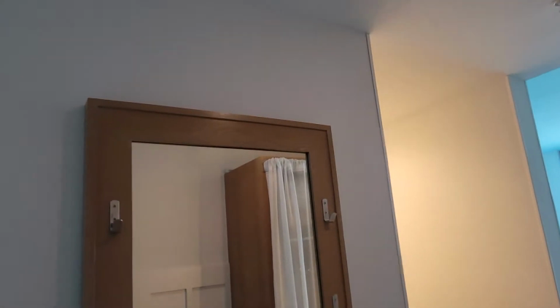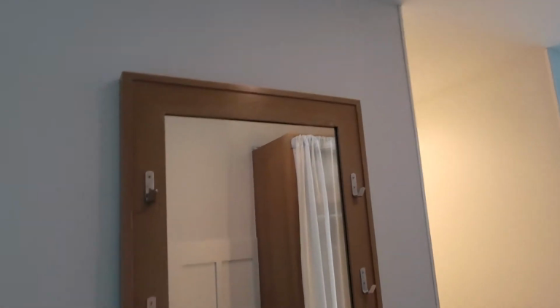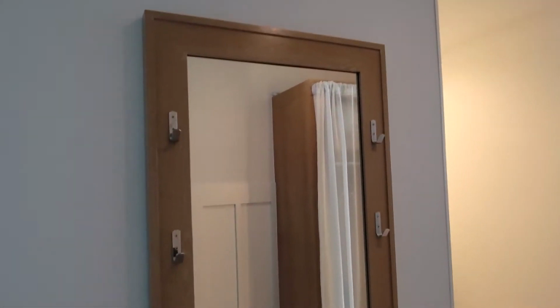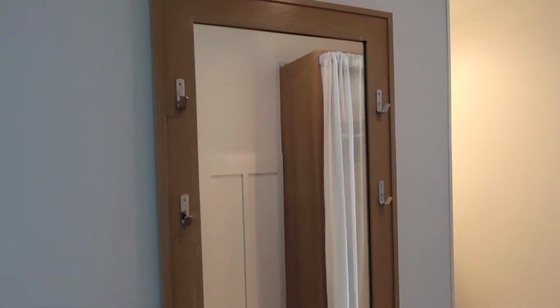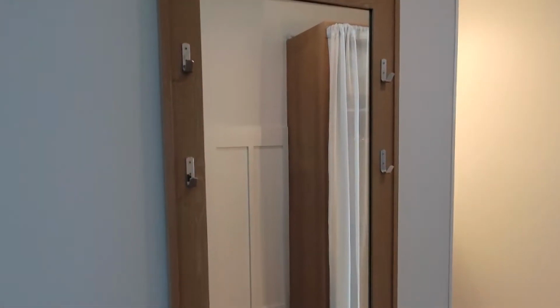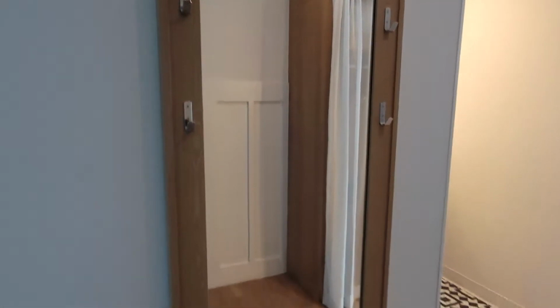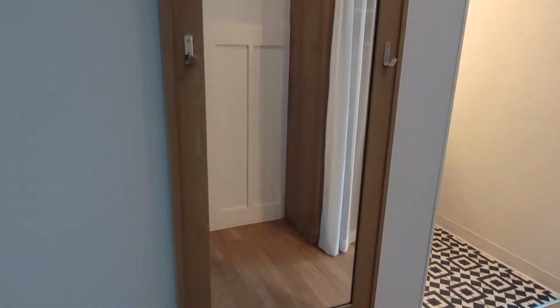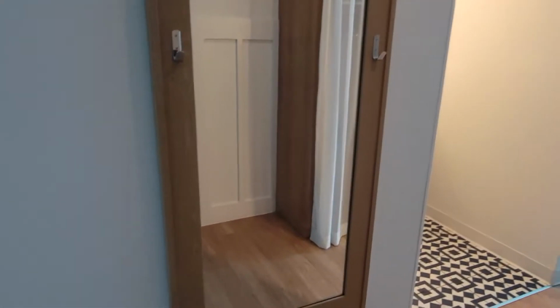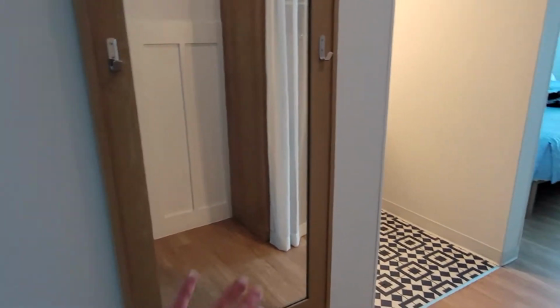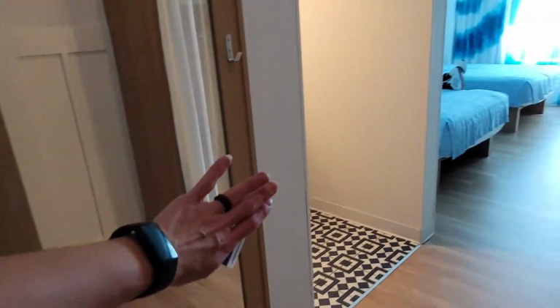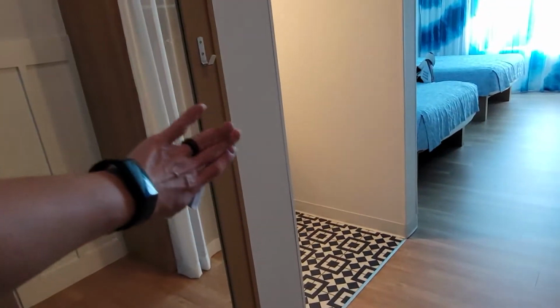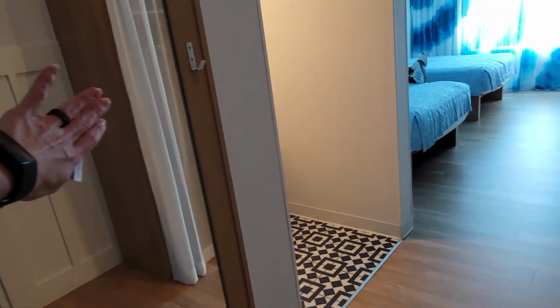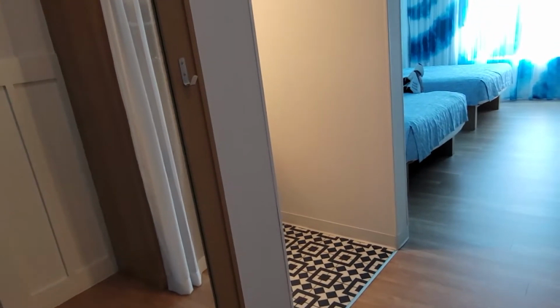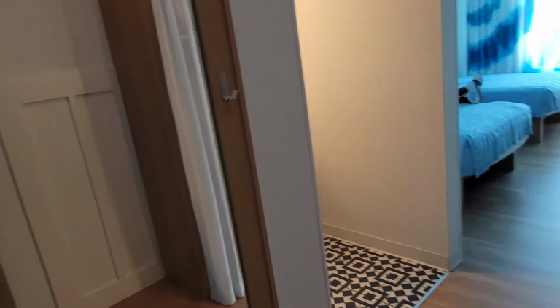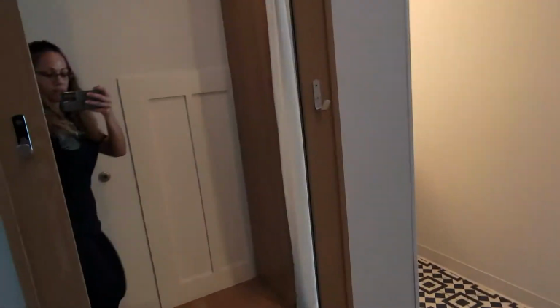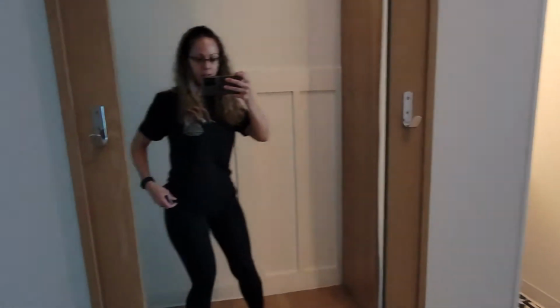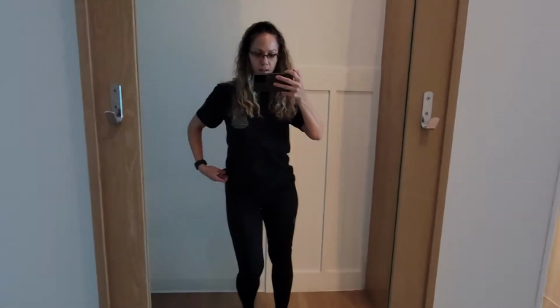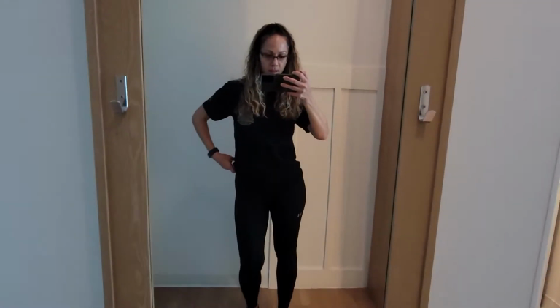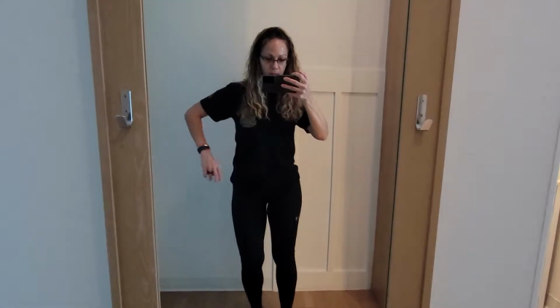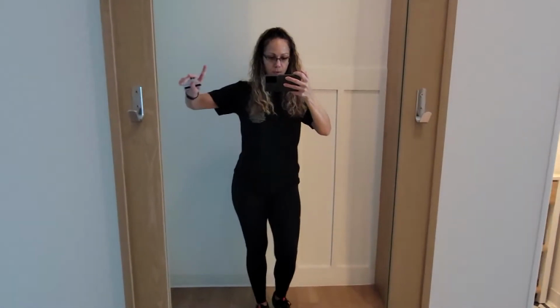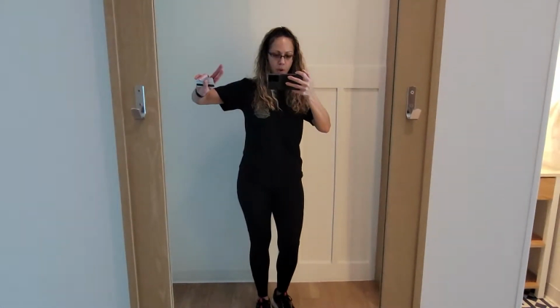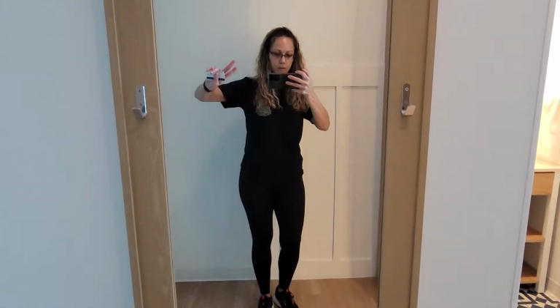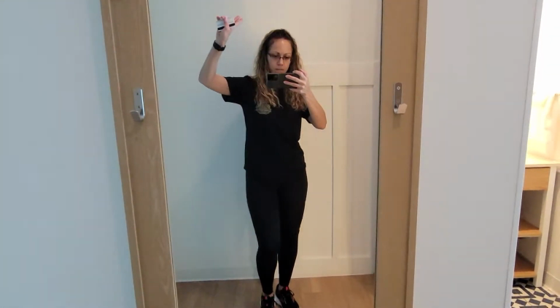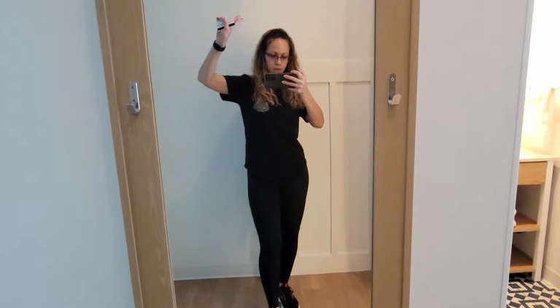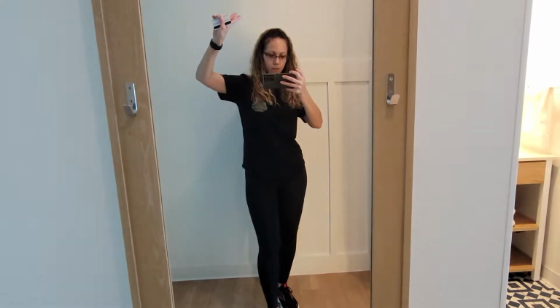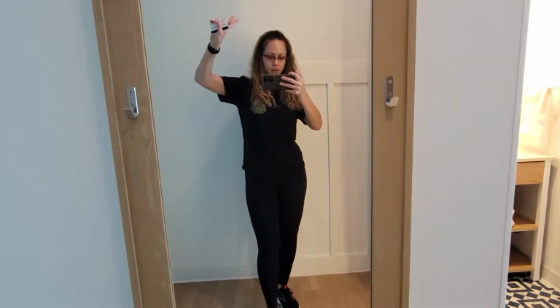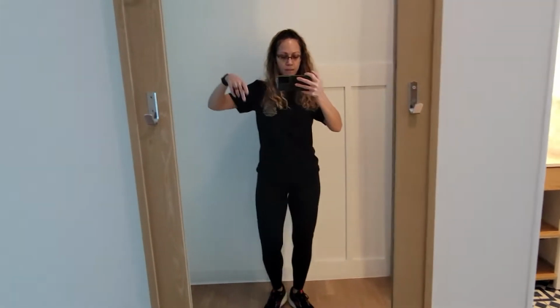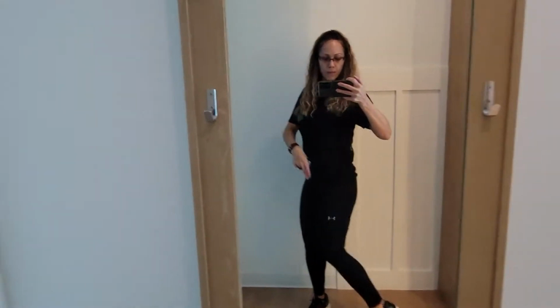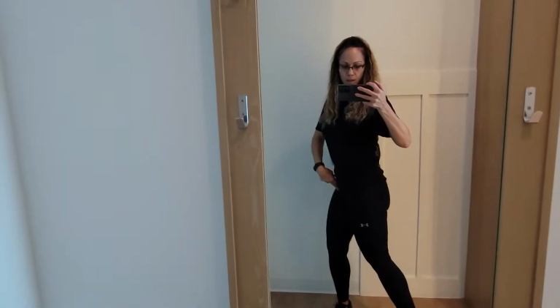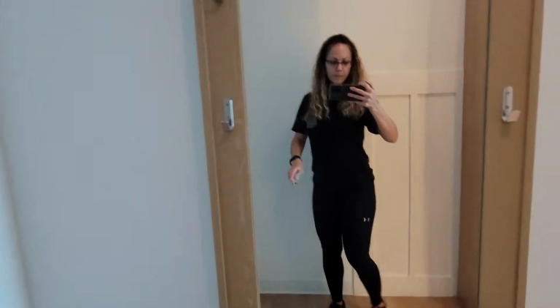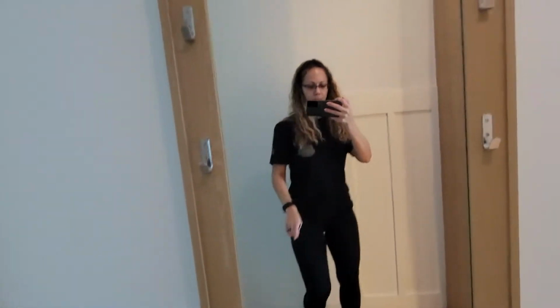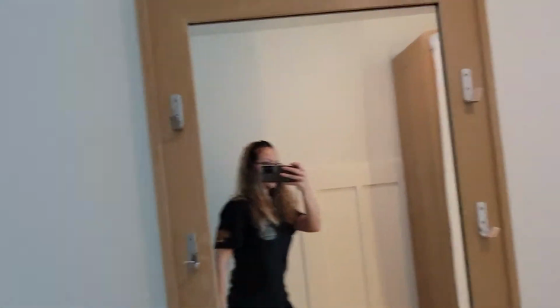So when we come in, there's a nice big mirror on the left side here. You know, do a pose, throw the deuces up.